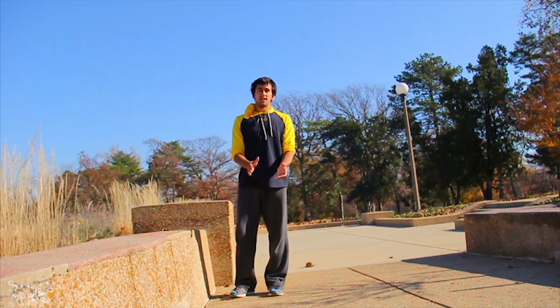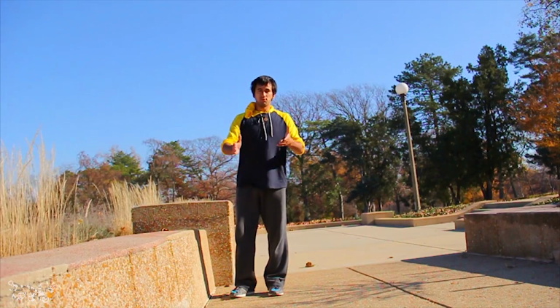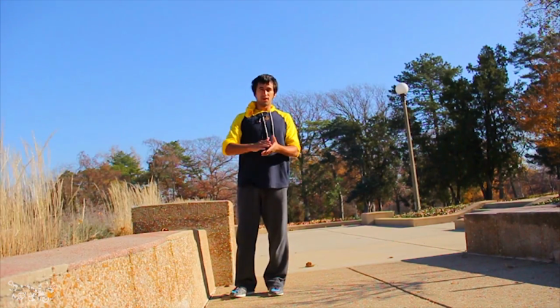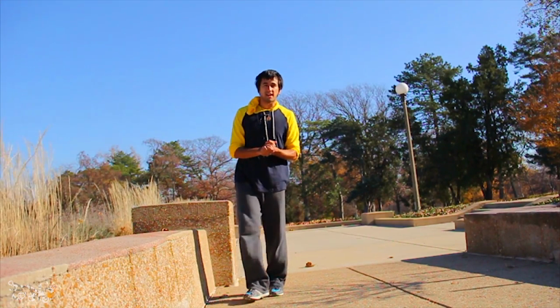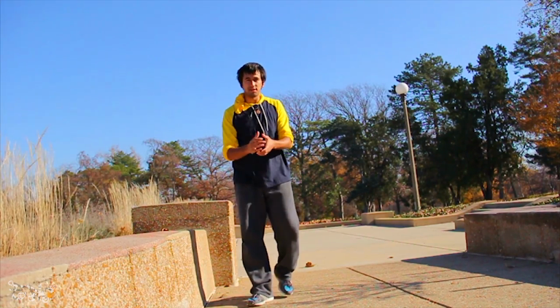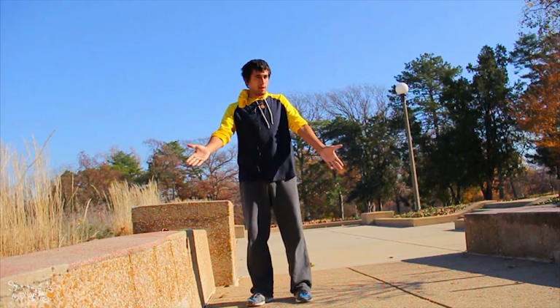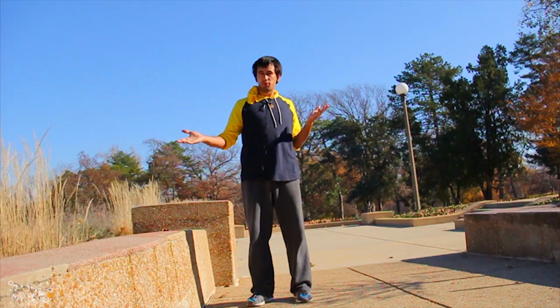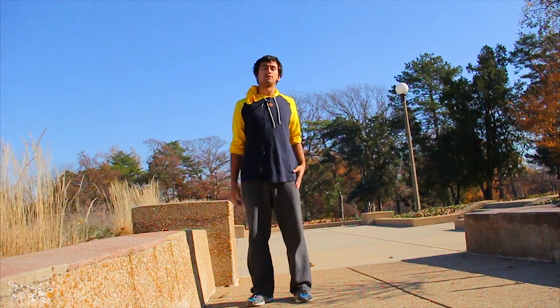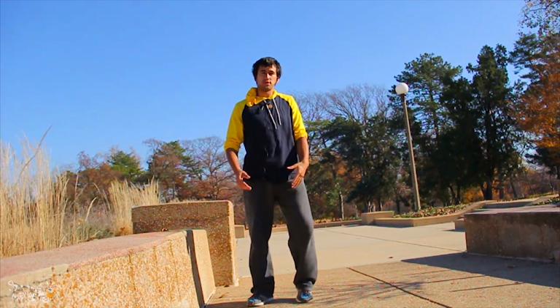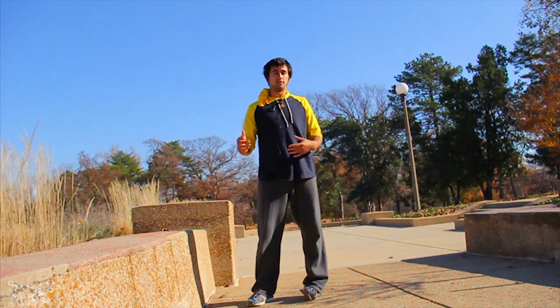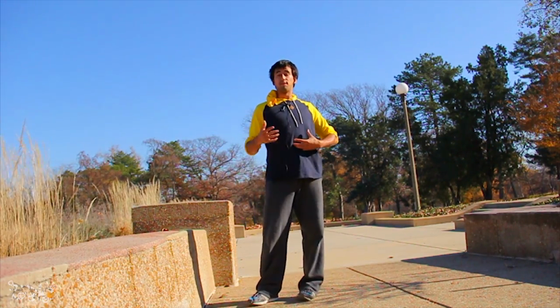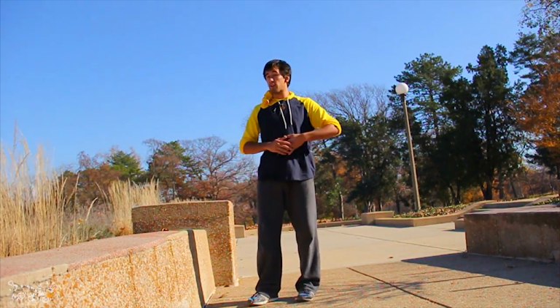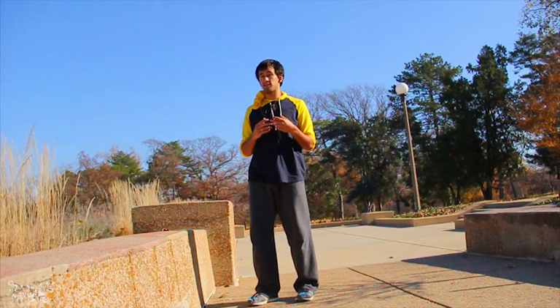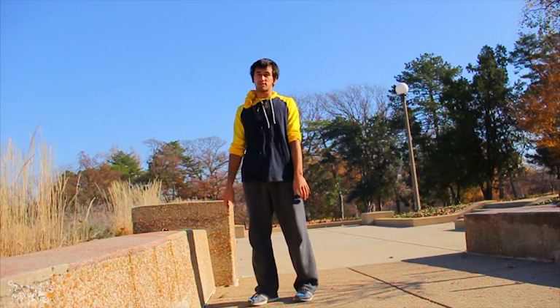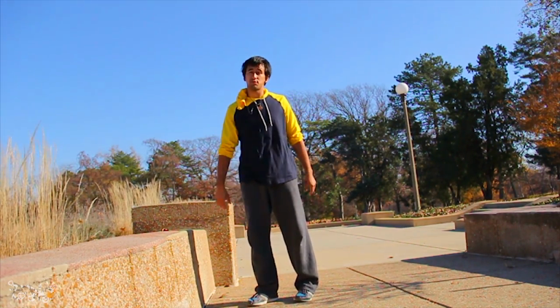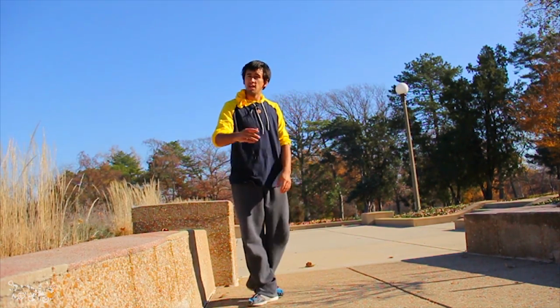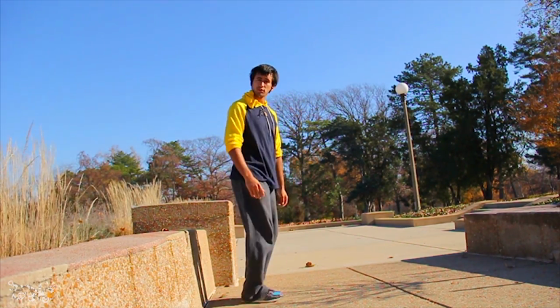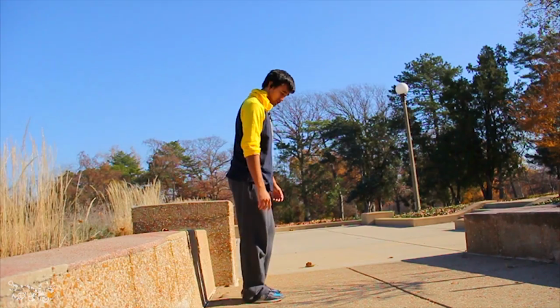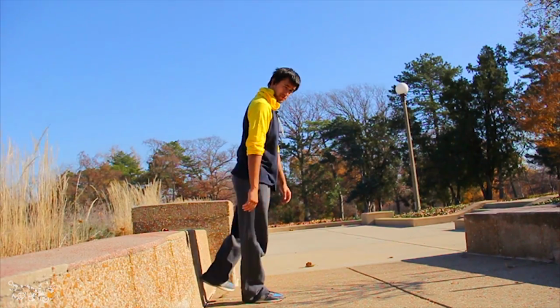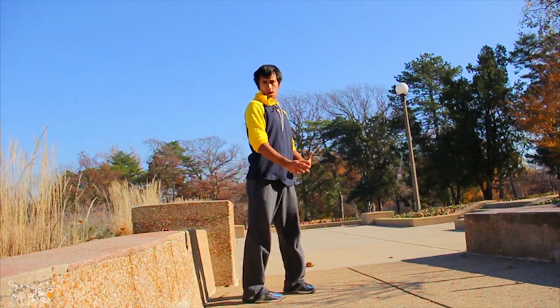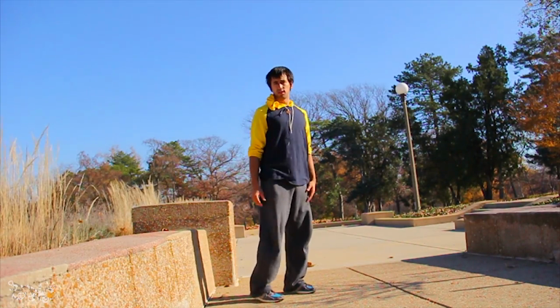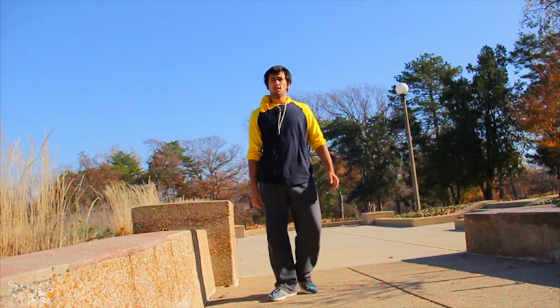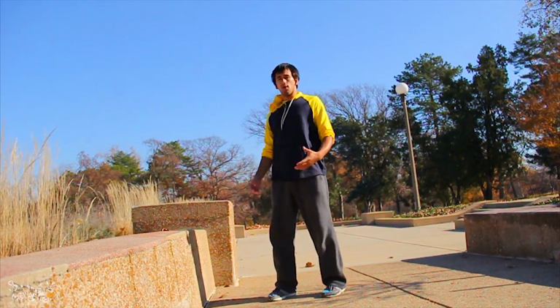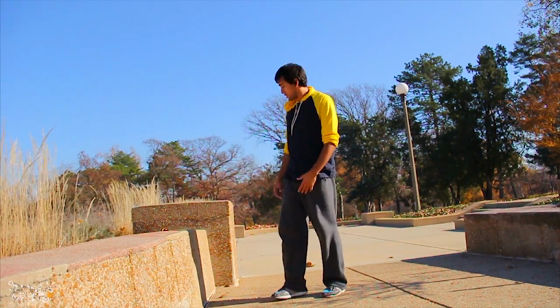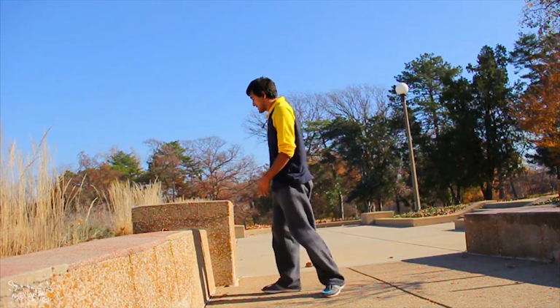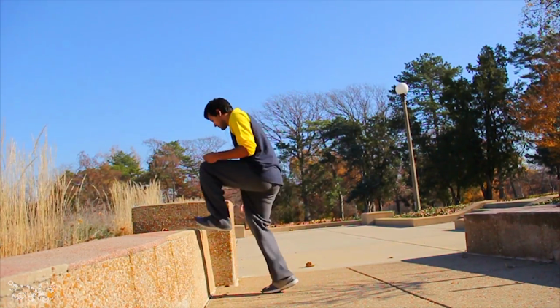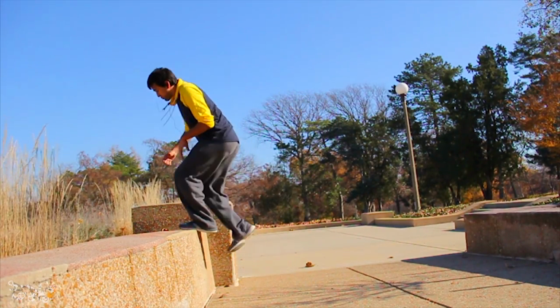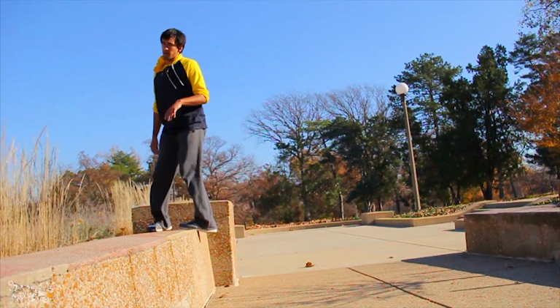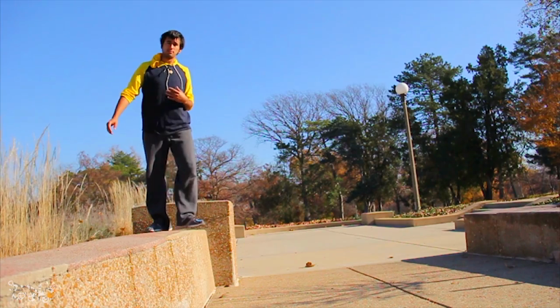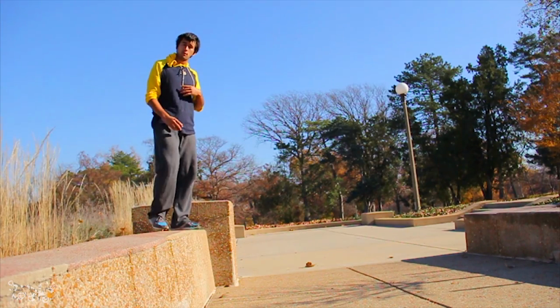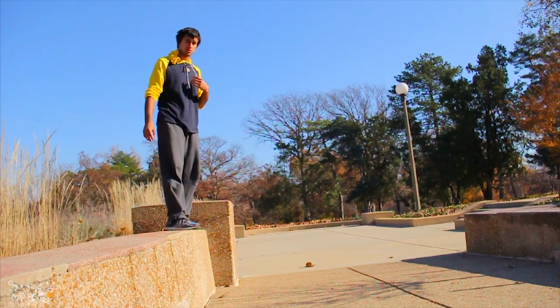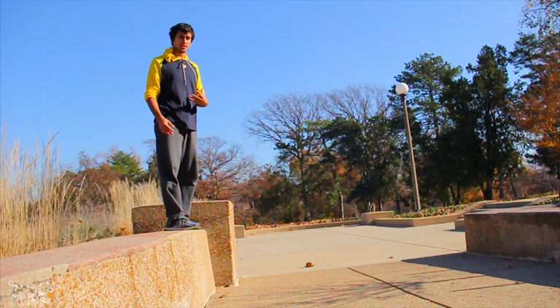Hey YouTube, what's up you all — Kyle here with Epic, with another tutorial for you all this week on a really fun trick that everybody does in videos nowadays: a really easy-looking Webster off of a ledge. It looks pretty fun and very simple if you have your Websters and your side flips down.